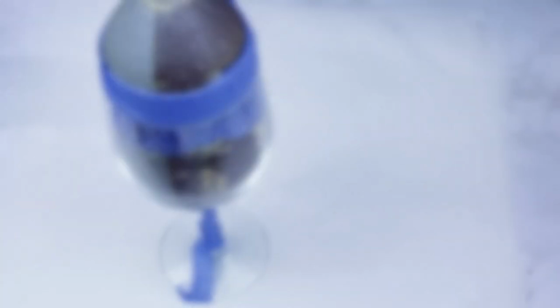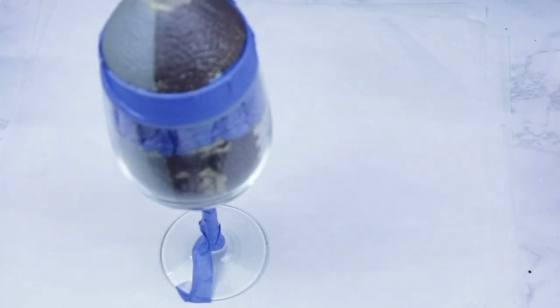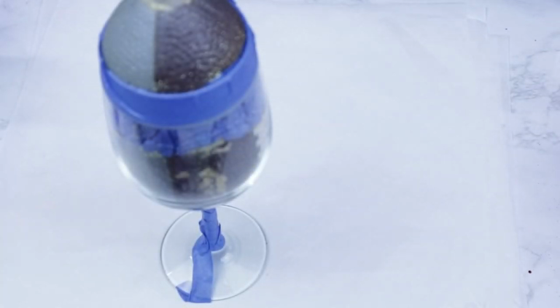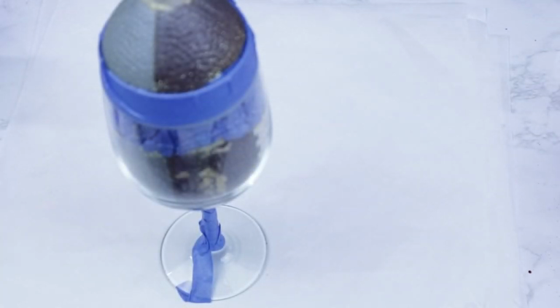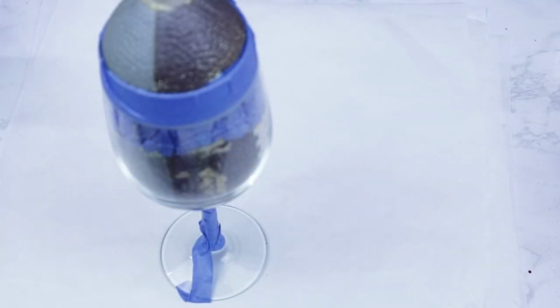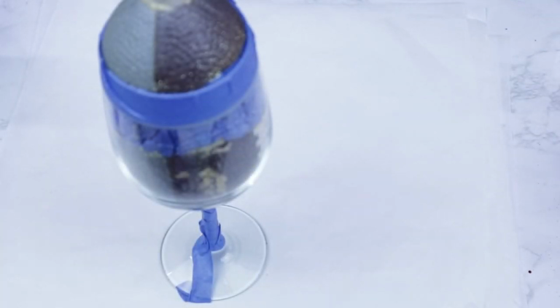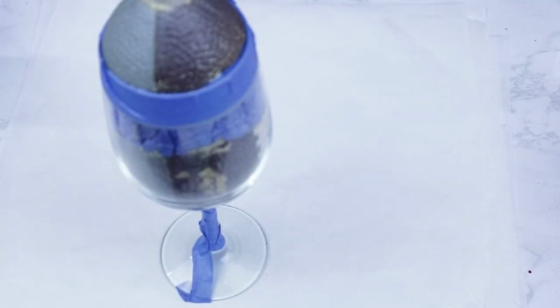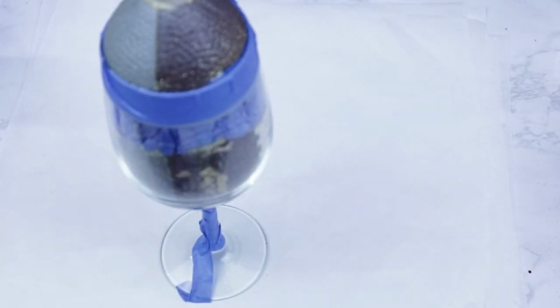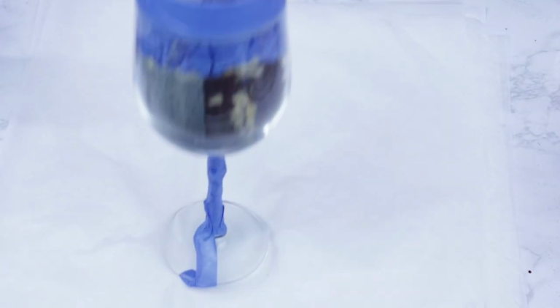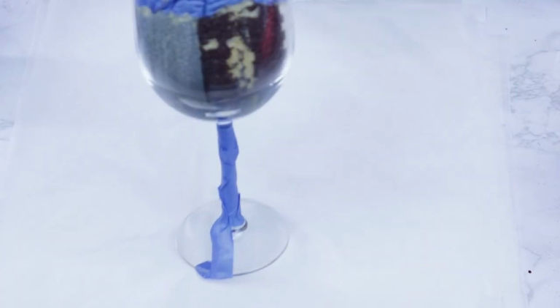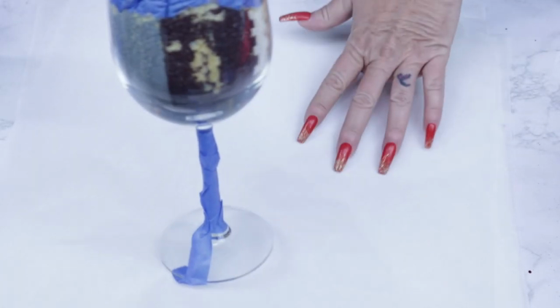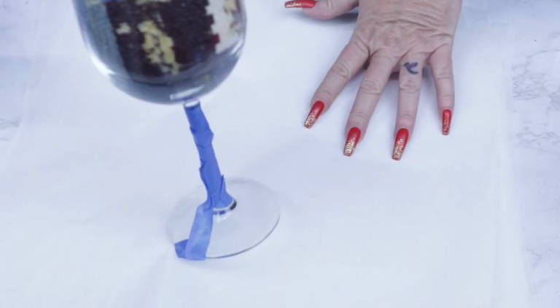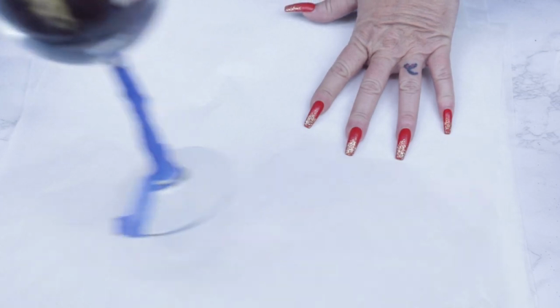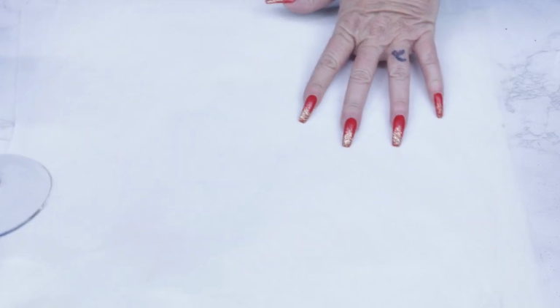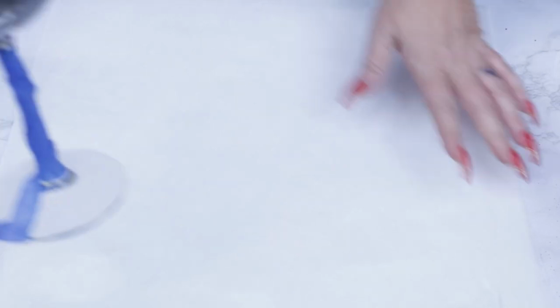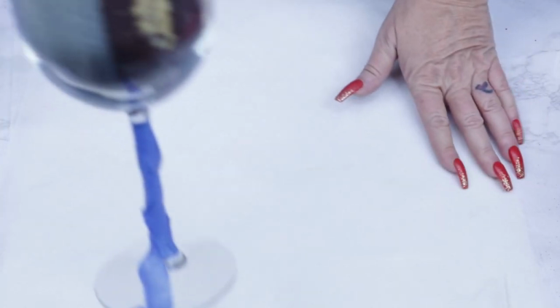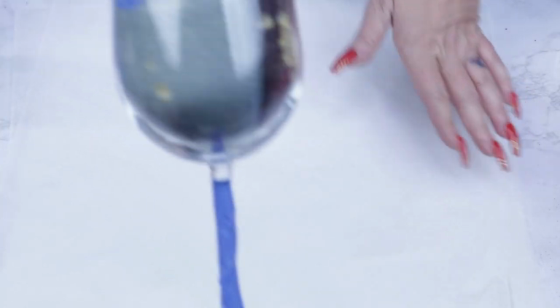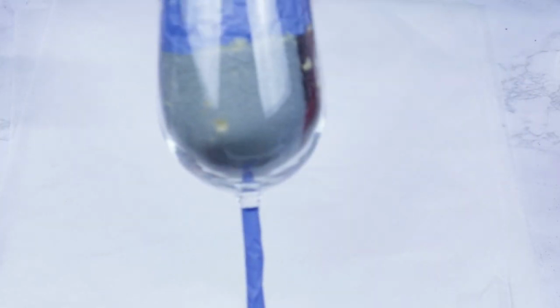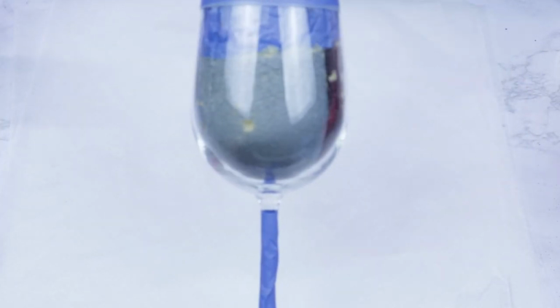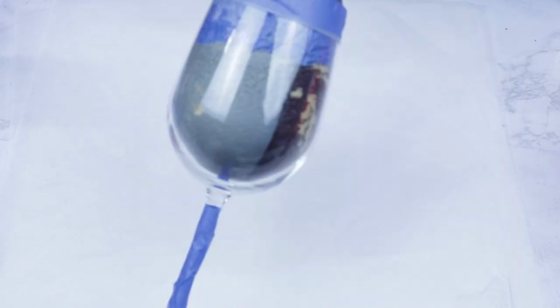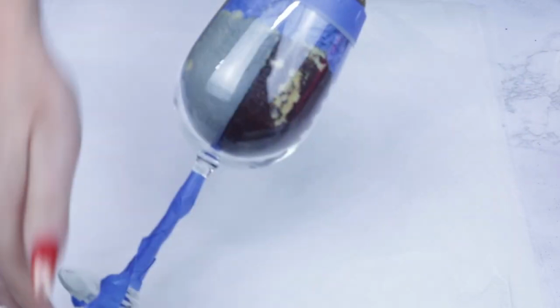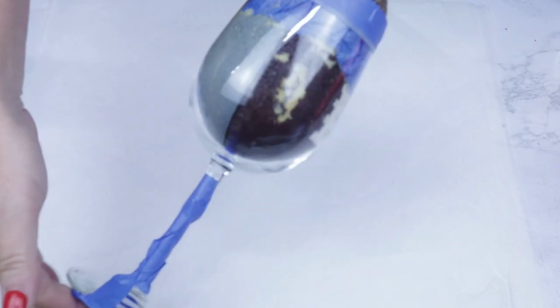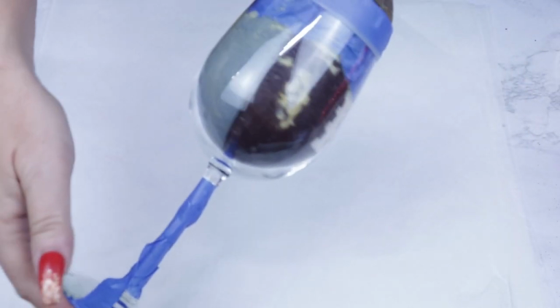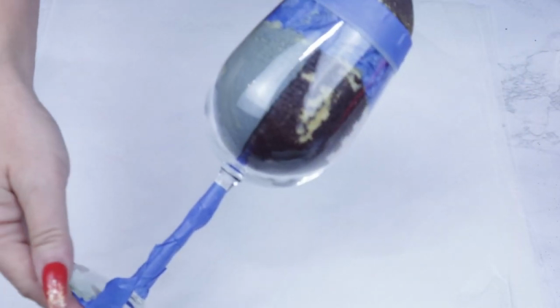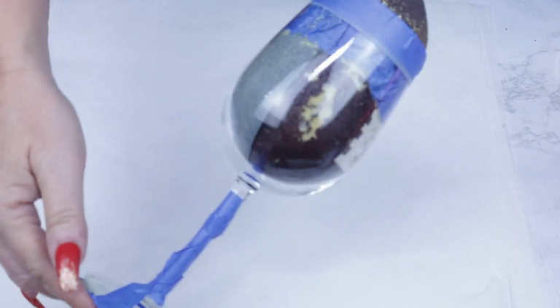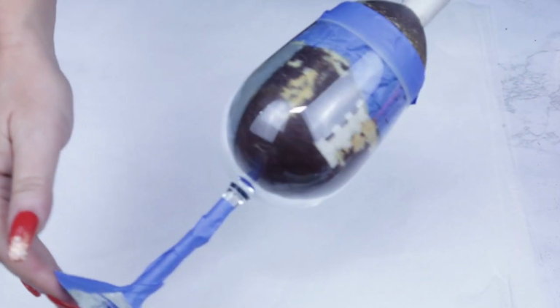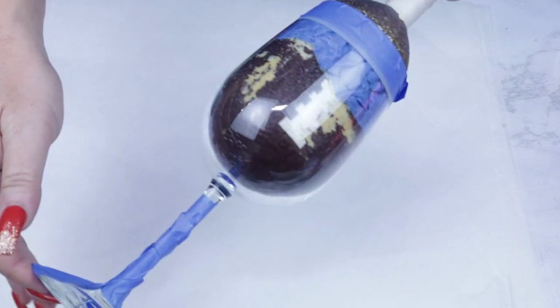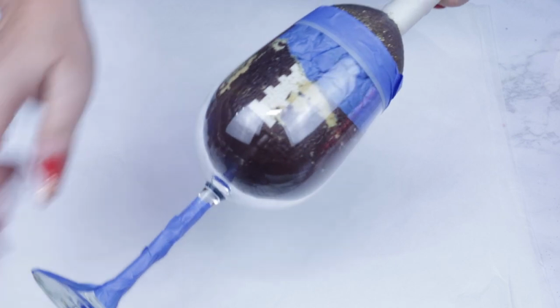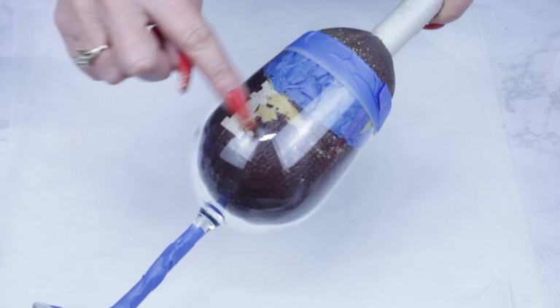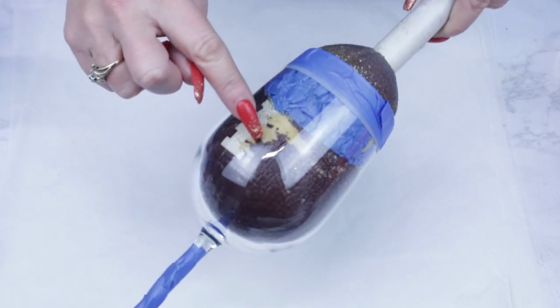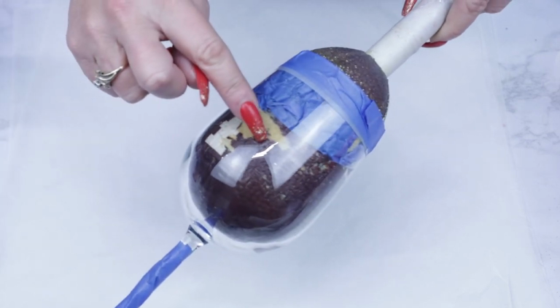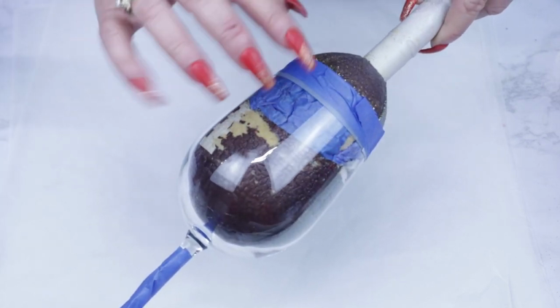Hello and welcome back to Everything Tumble Tutorials. My name is Rebecca Escott and I am super excited to show you a couple of wine glass tutorials — super fun and super easy.